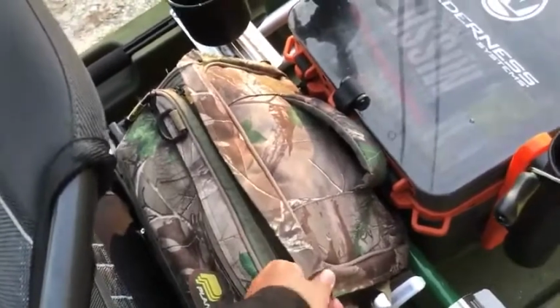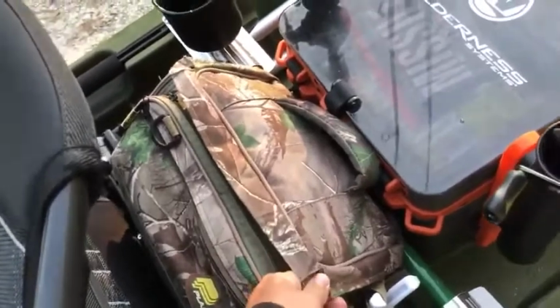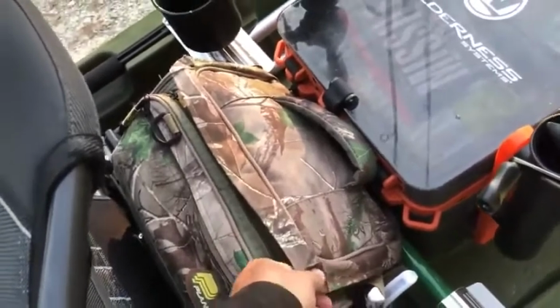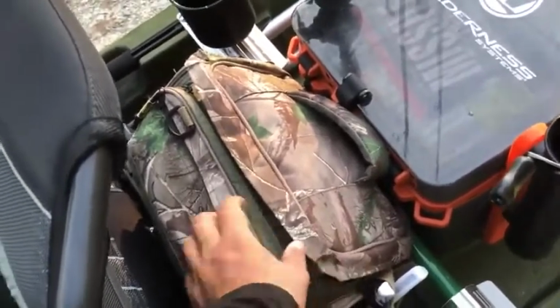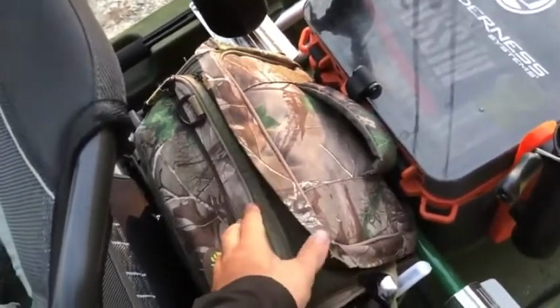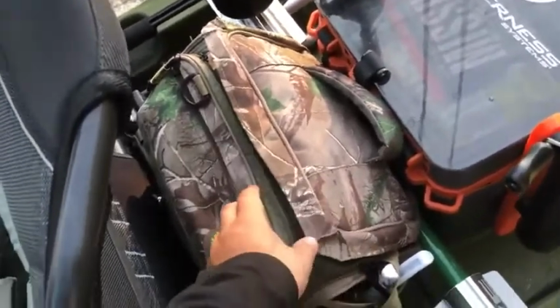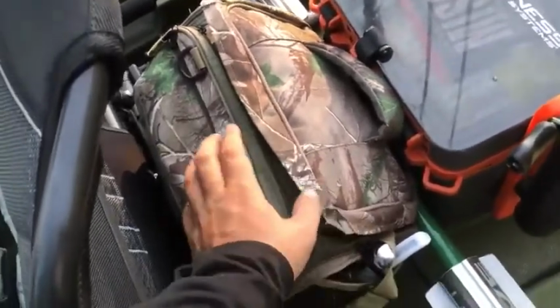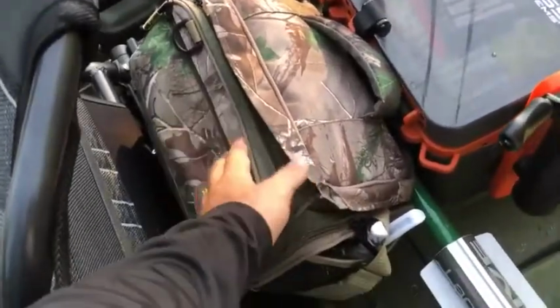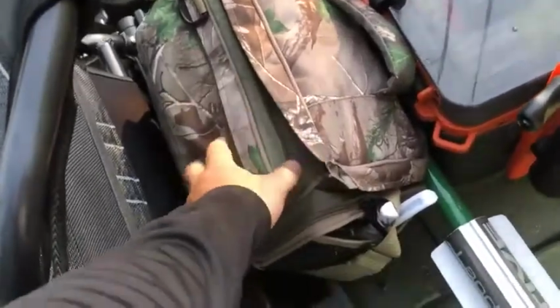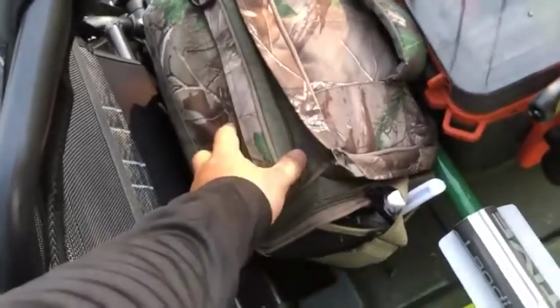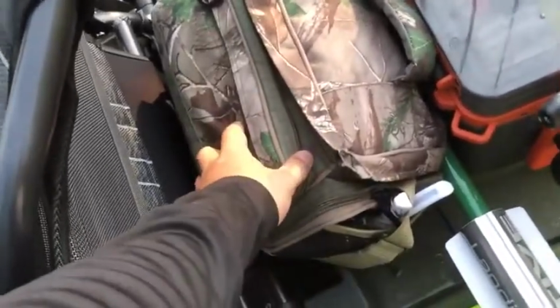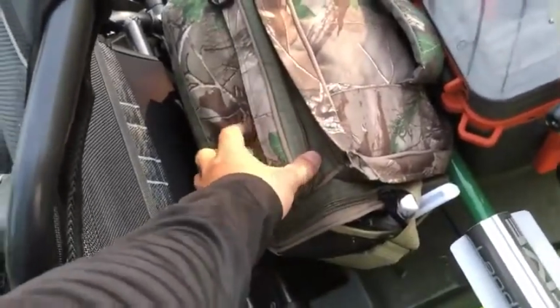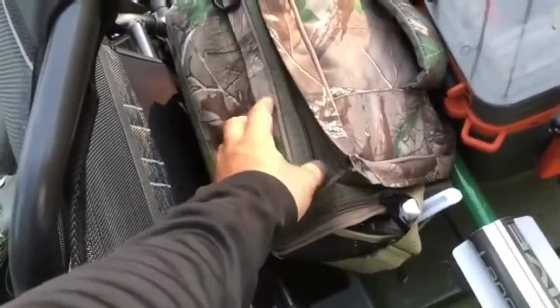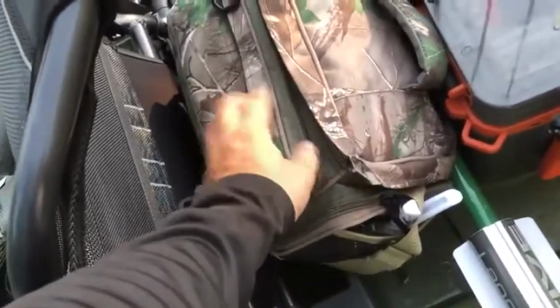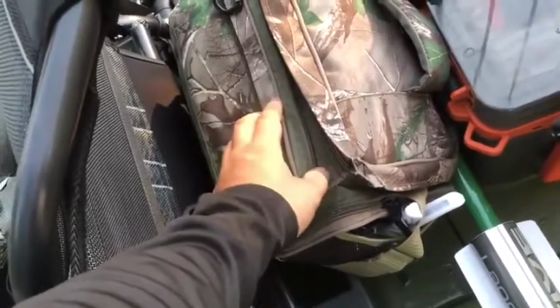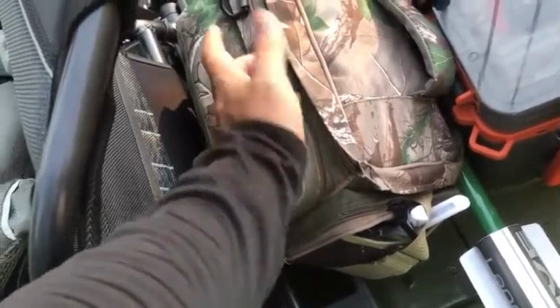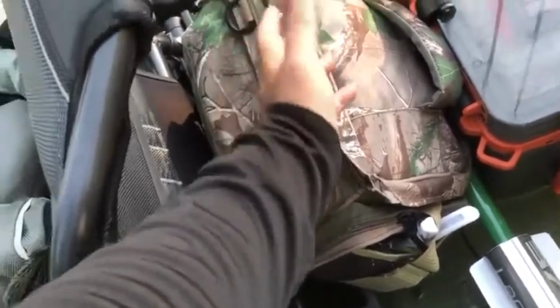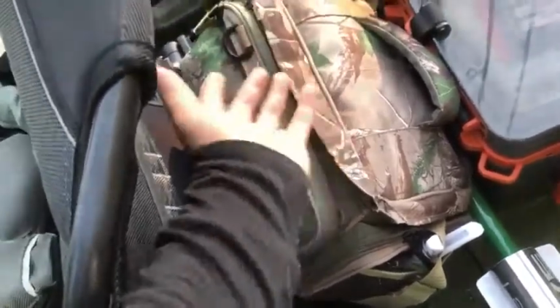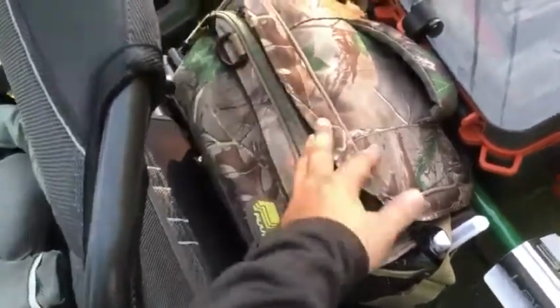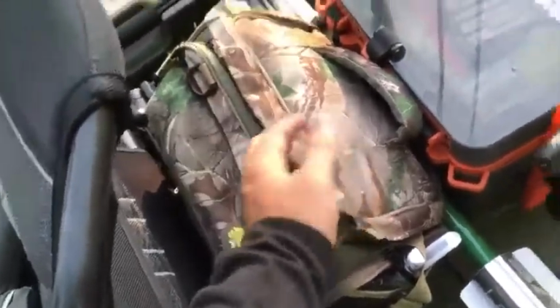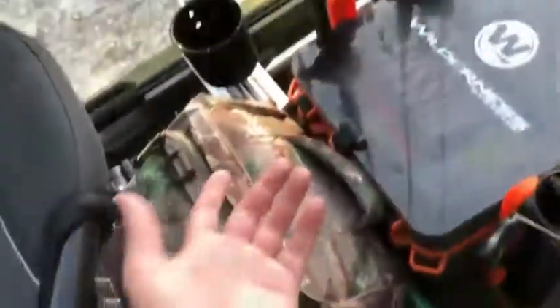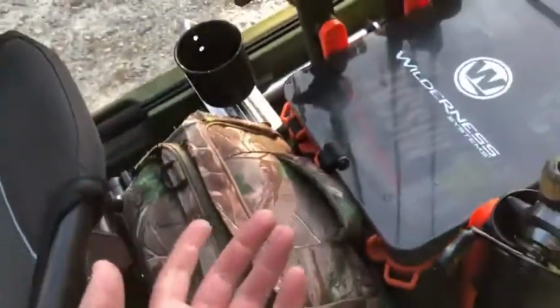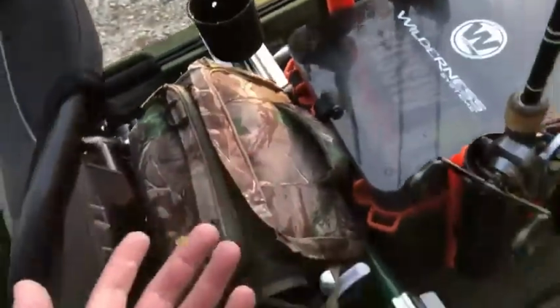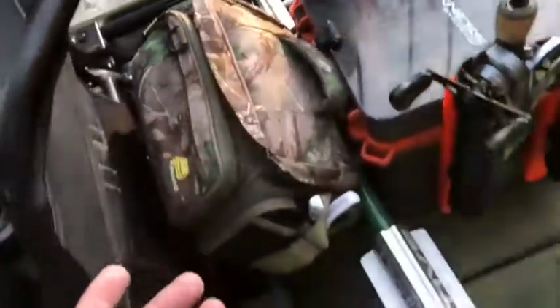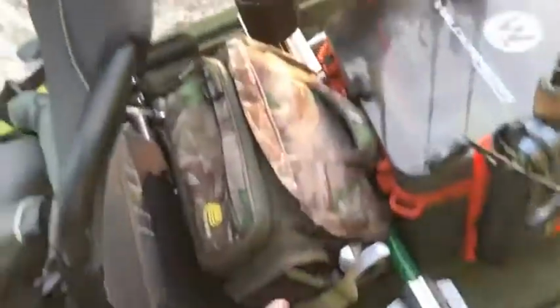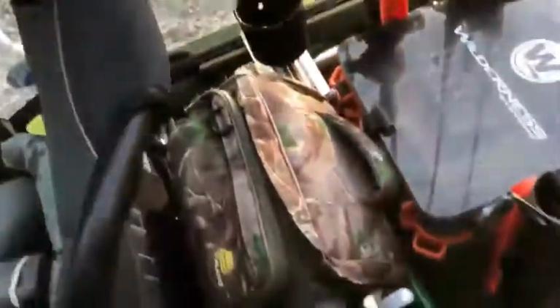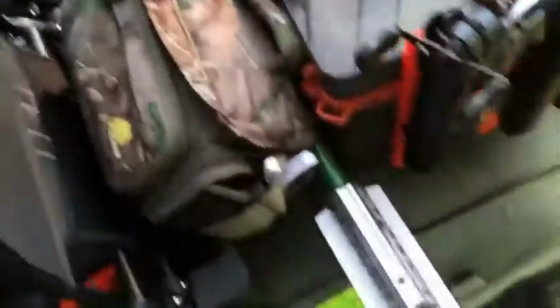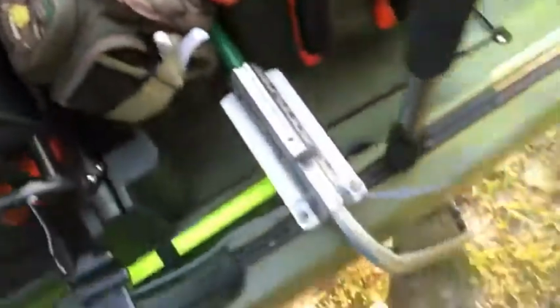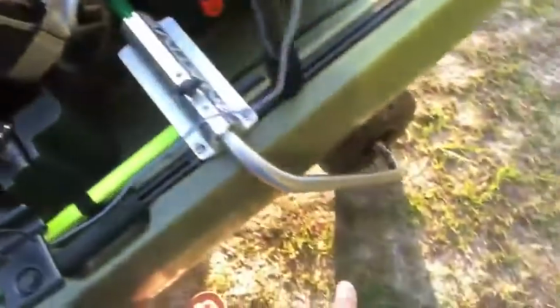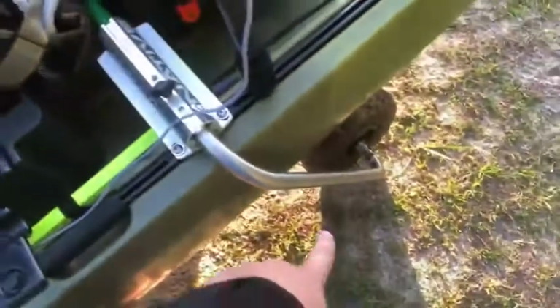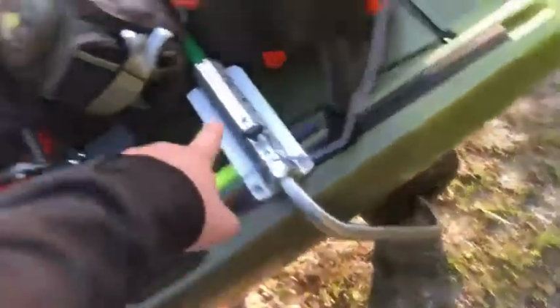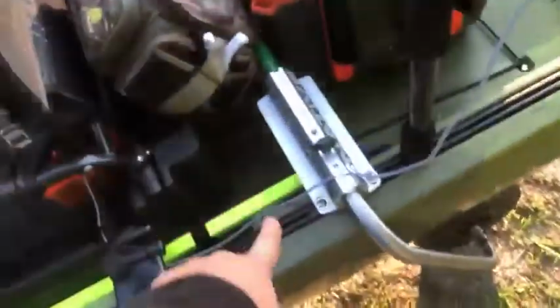Here is my soft plastic container — this is going to change, I can tell you that right now, because I do not like how it is. I carry too much stuff that I don't ever end up using.